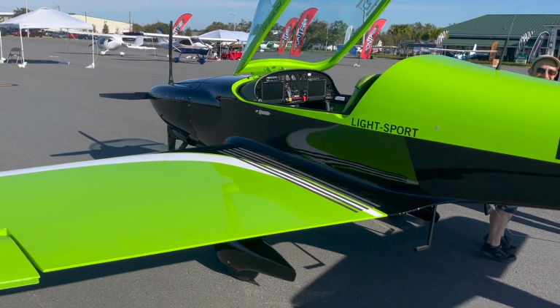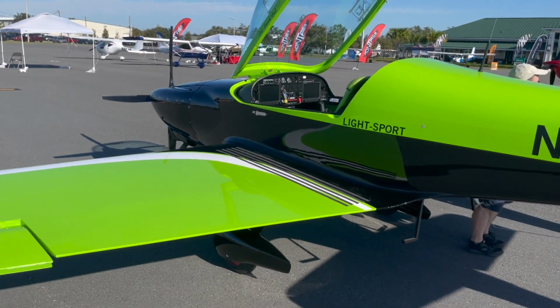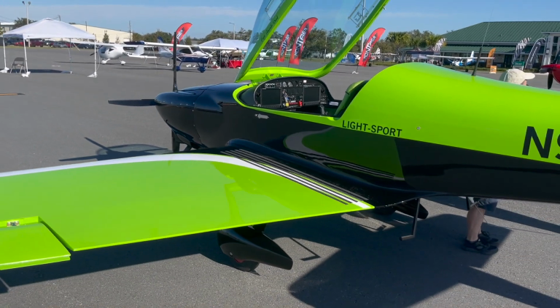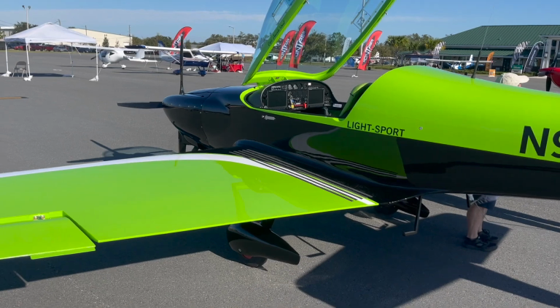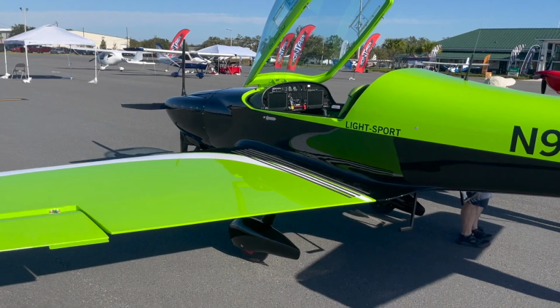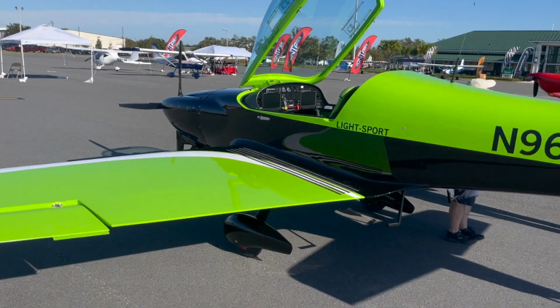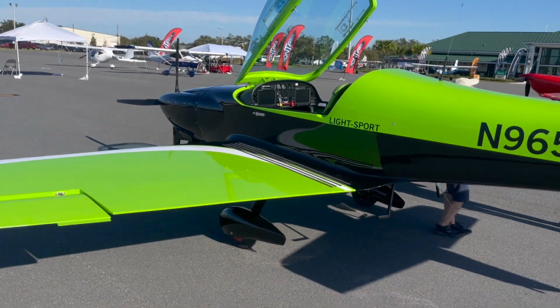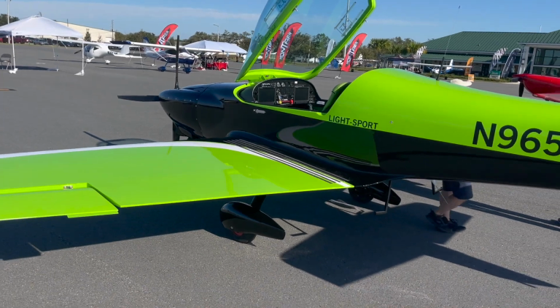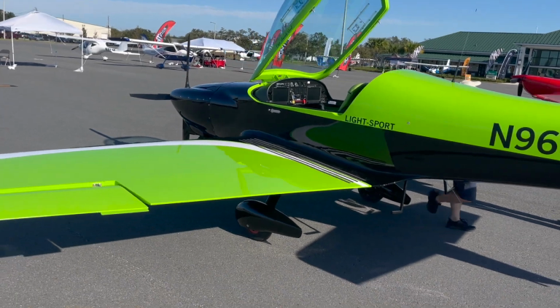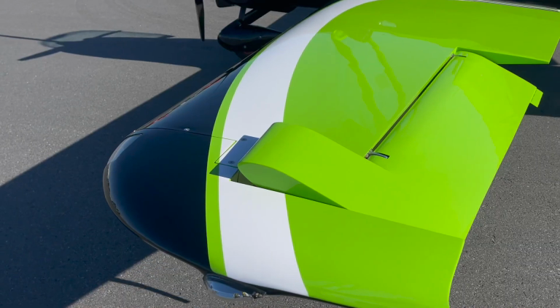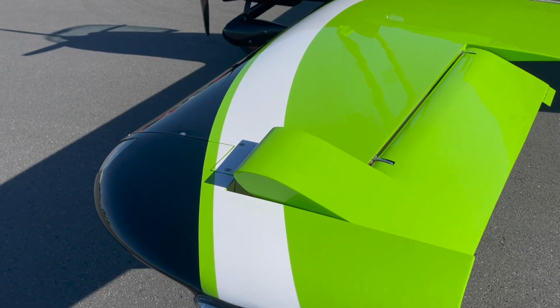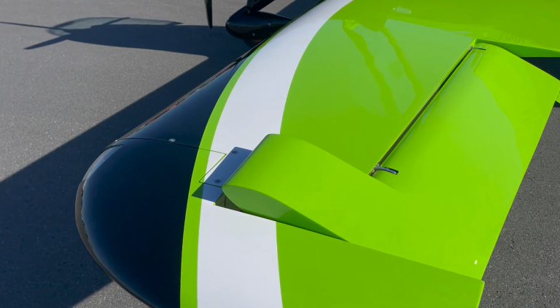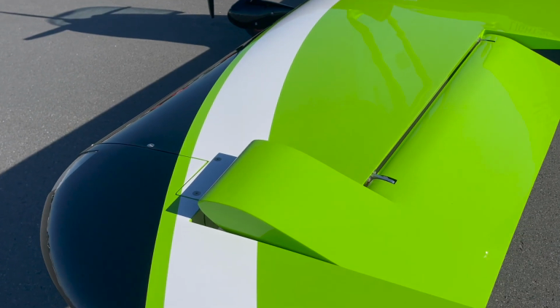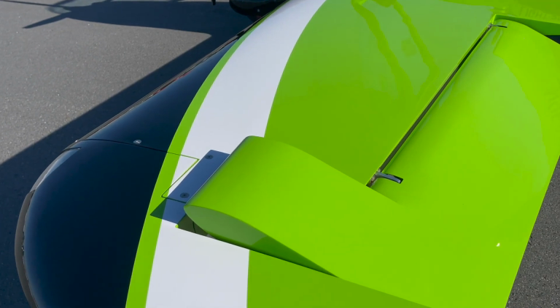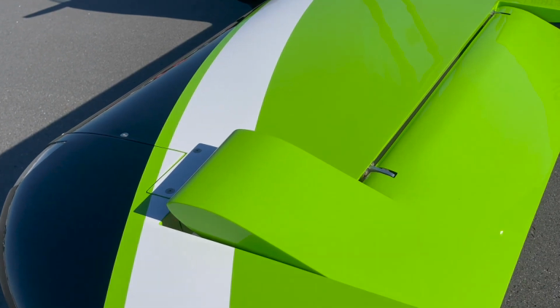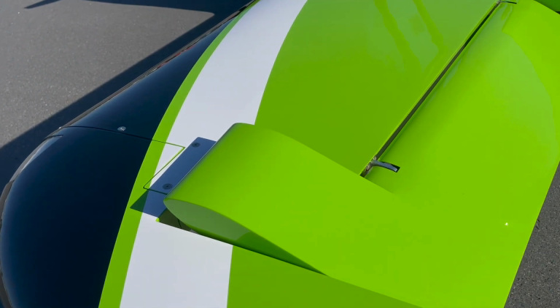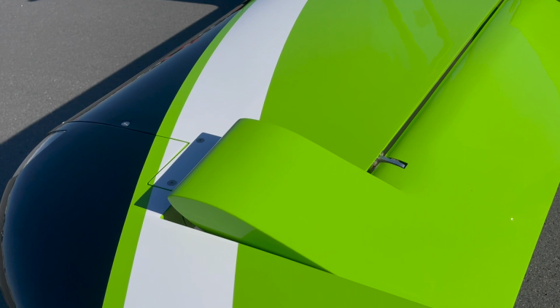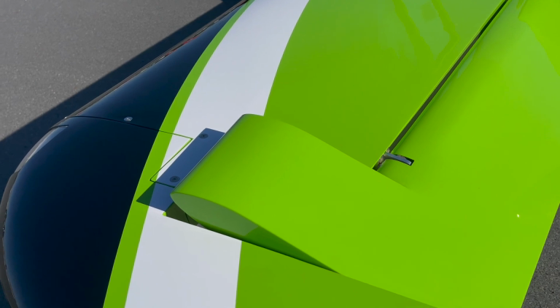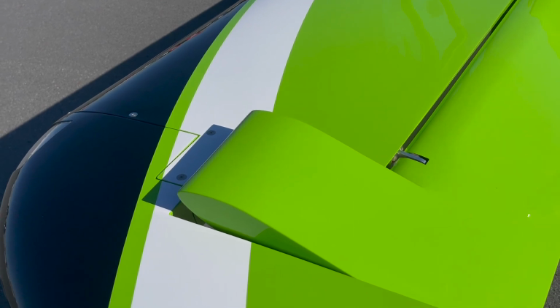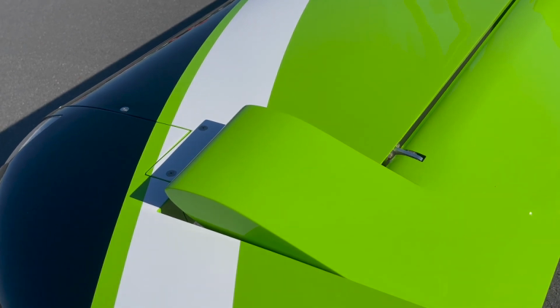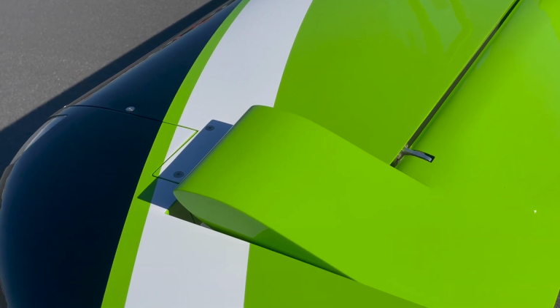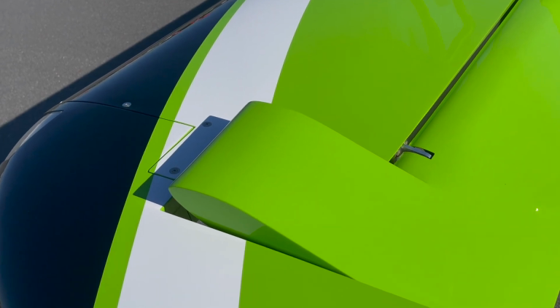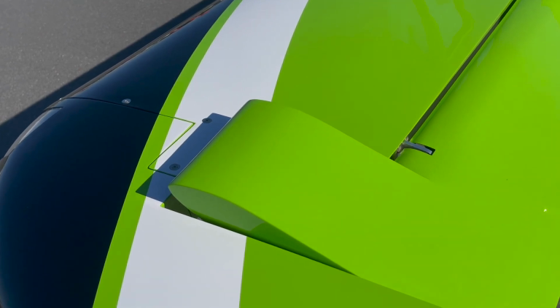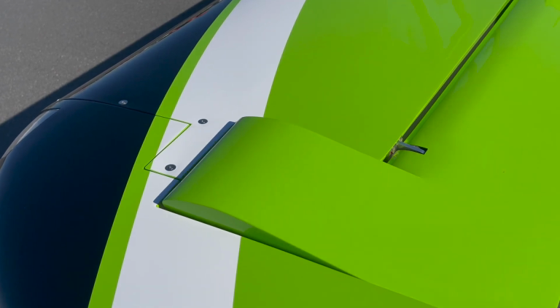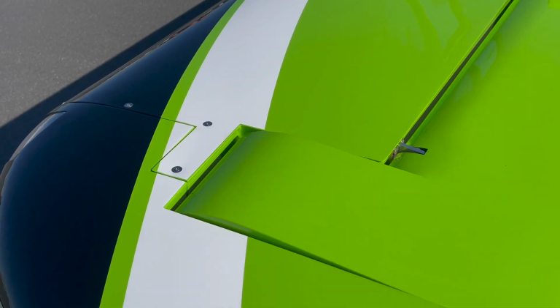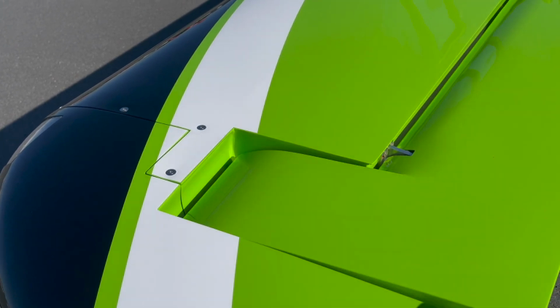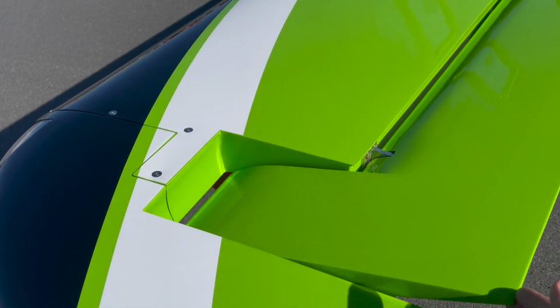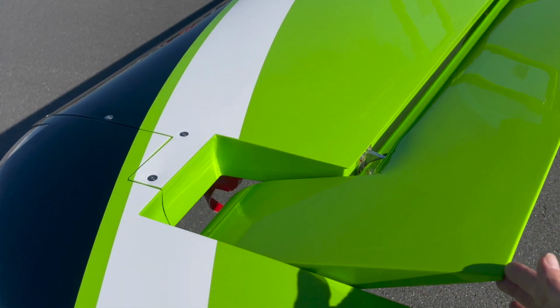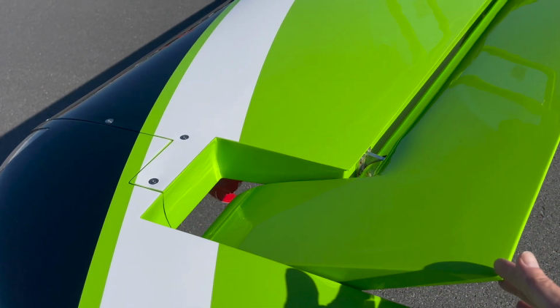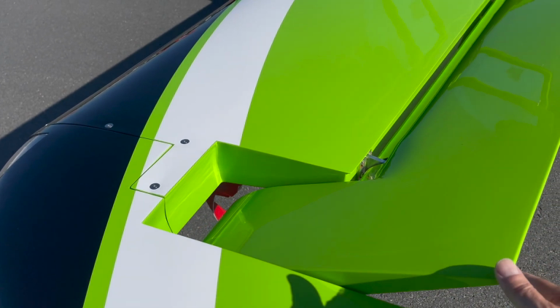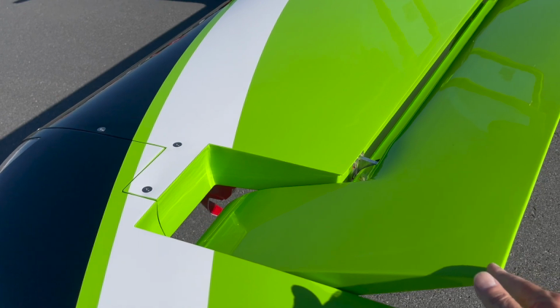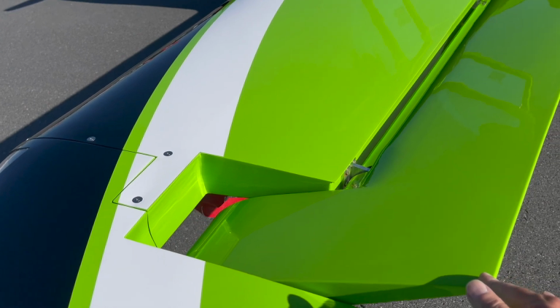I've said several times that this is an aerobatic capable airplane, and it is. Check out these forward mass mounted ailerons that help prevent things like flutter in higher speed flight.